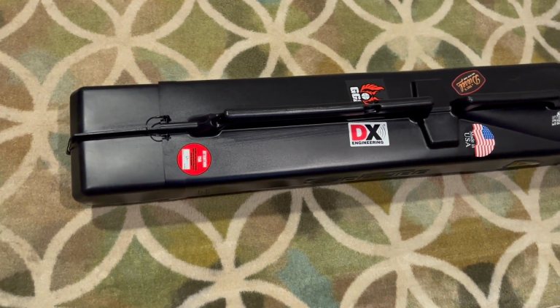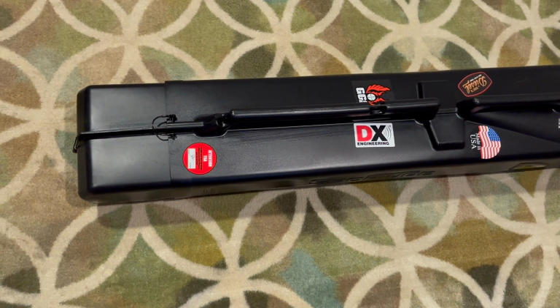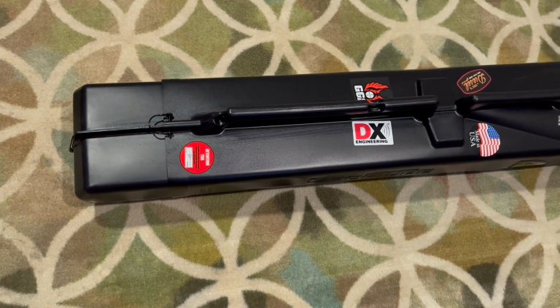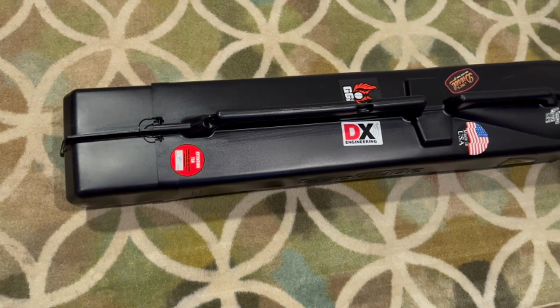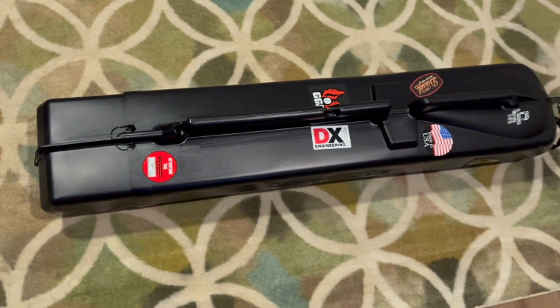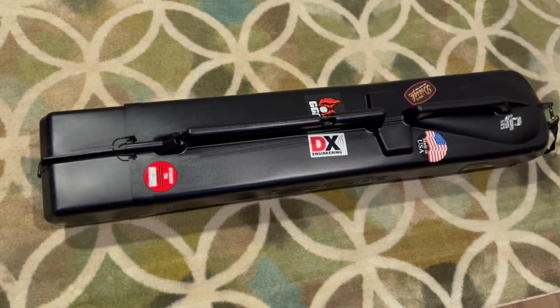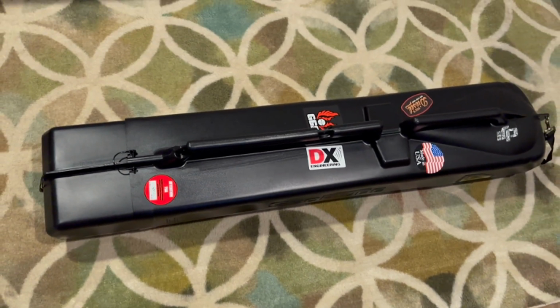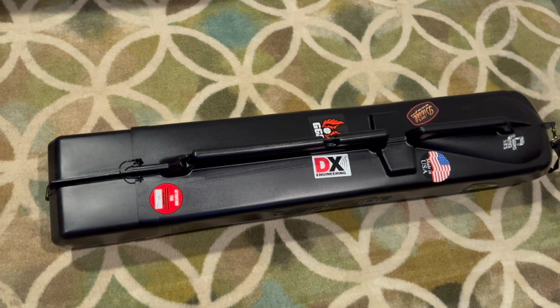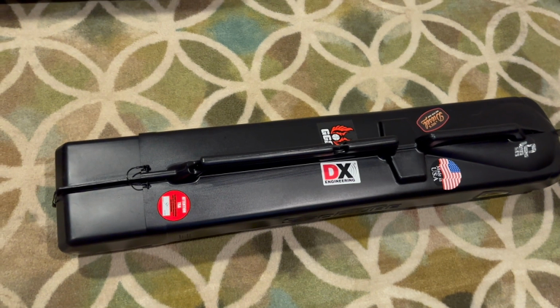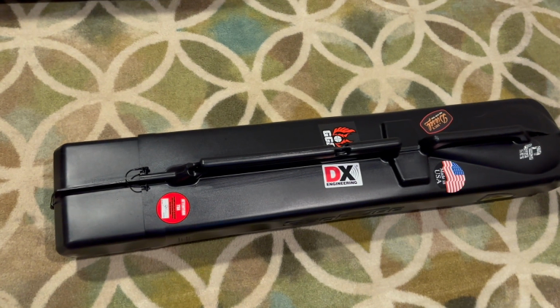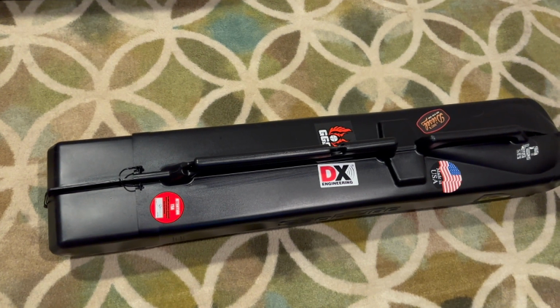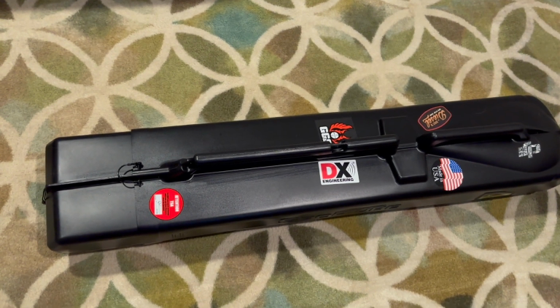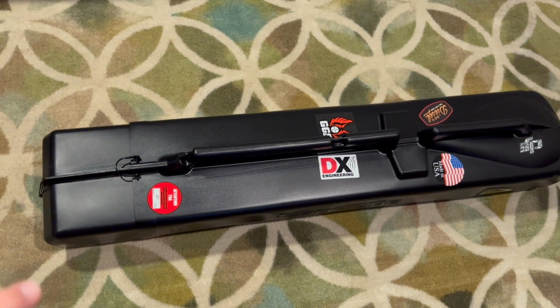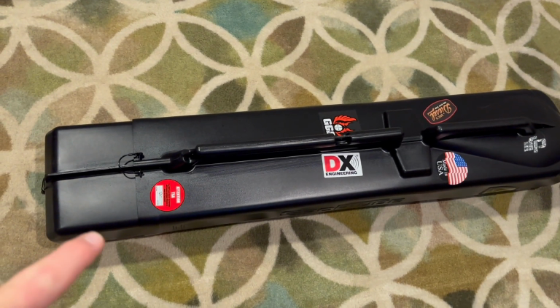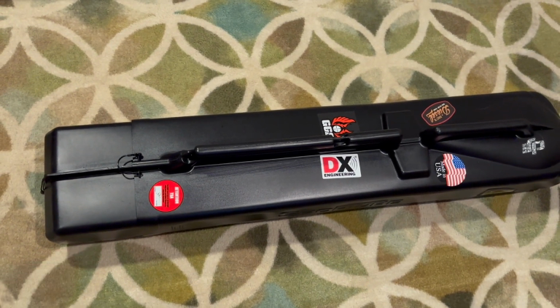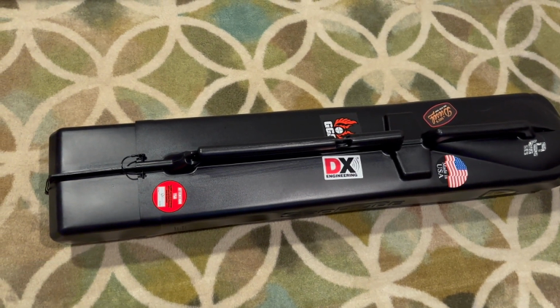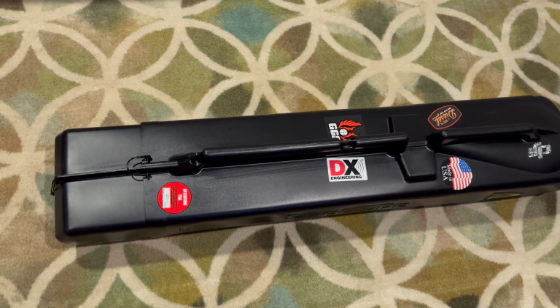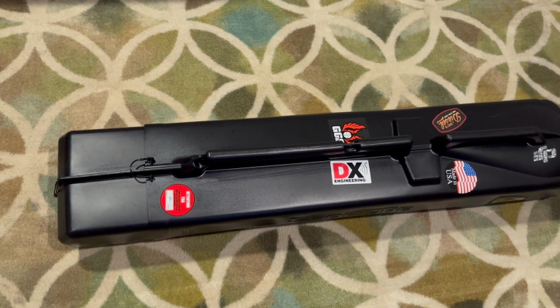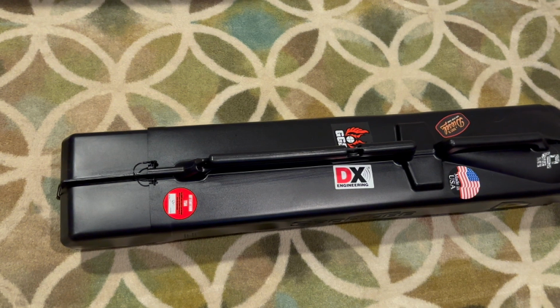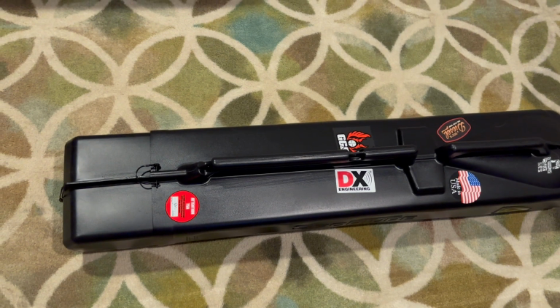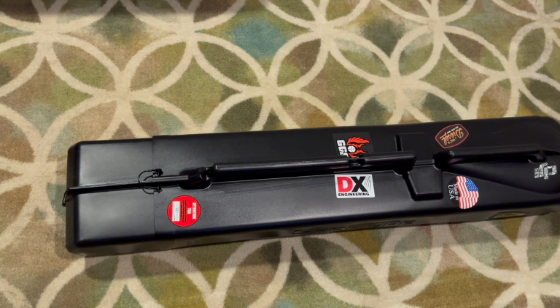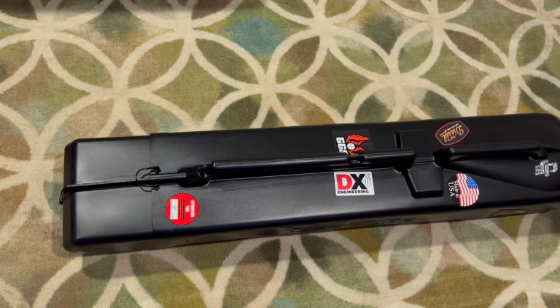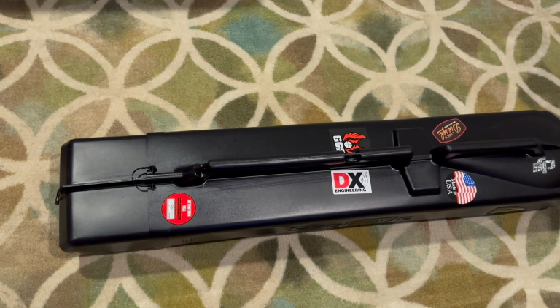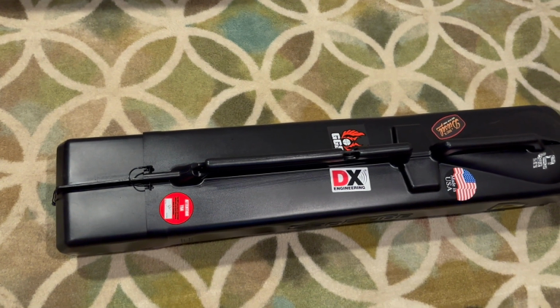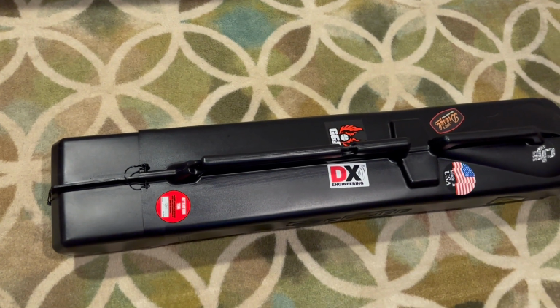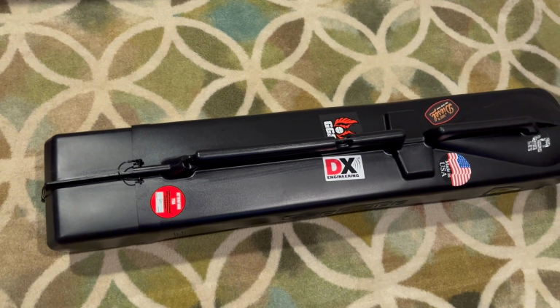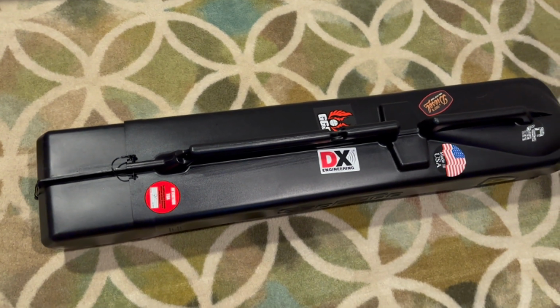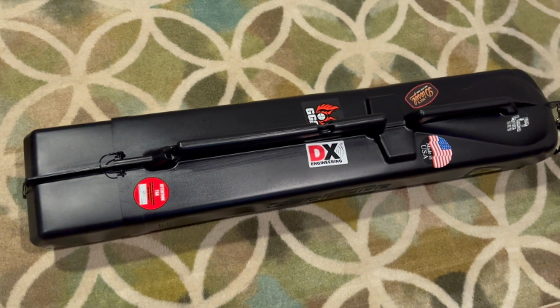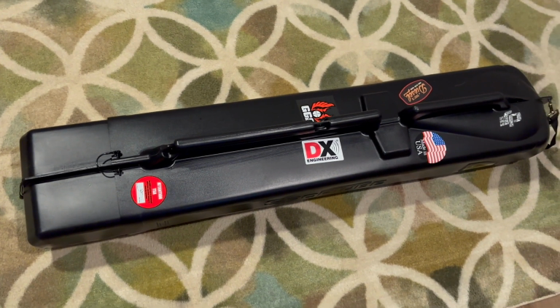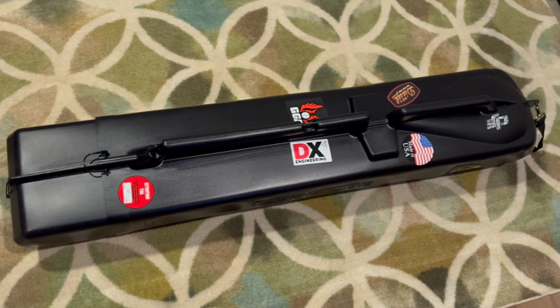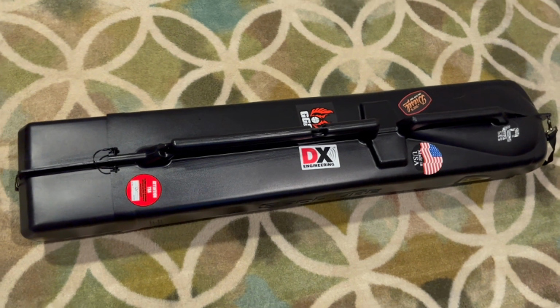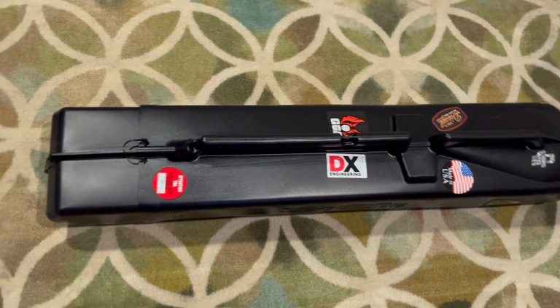Let's get into it. I'm going to crack it open and pull the antenna out. I don't need the mast for this, so the mast will stay in the hard case. Once I get the antenna out and out of its packaging, we'll go from there — and you're probably going to see some puppies in this video too.